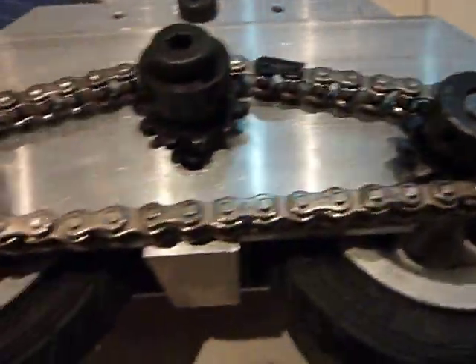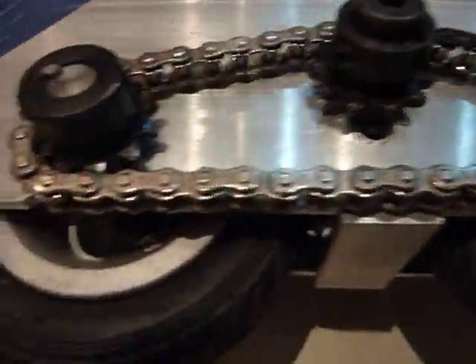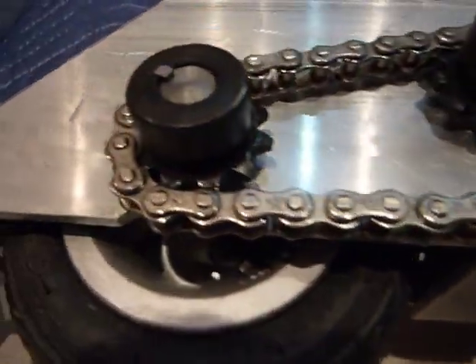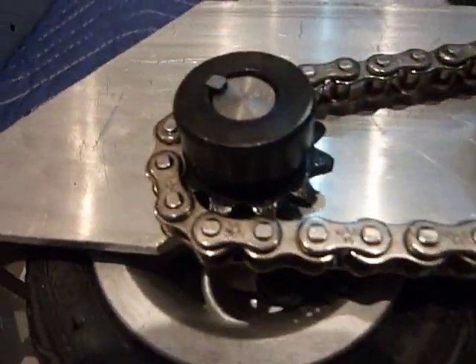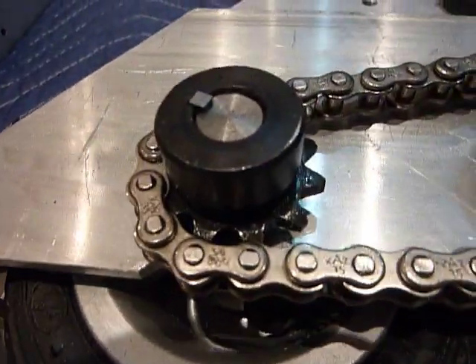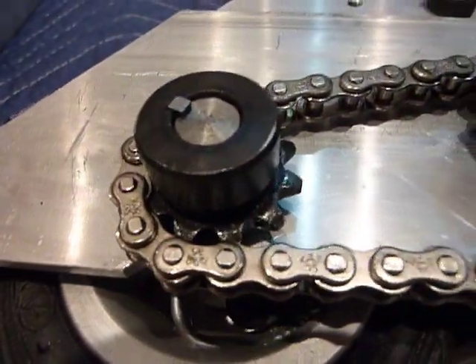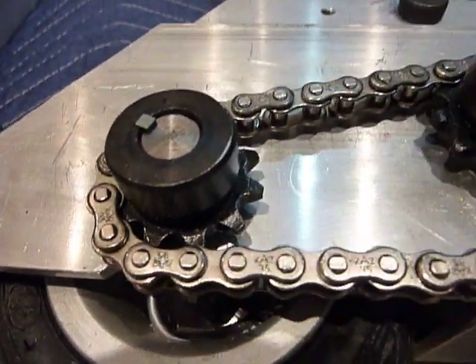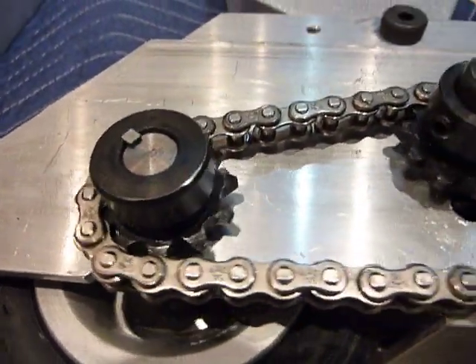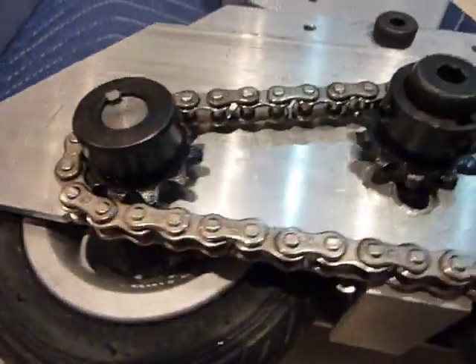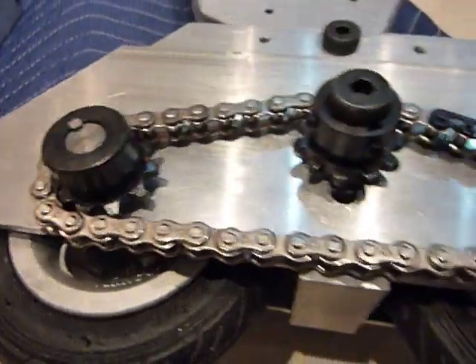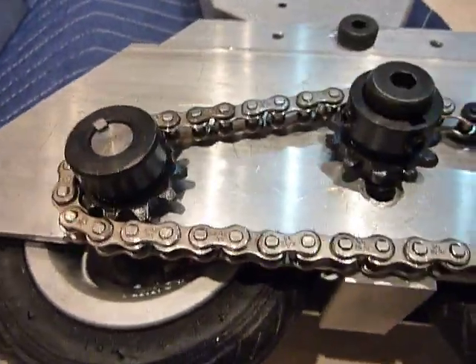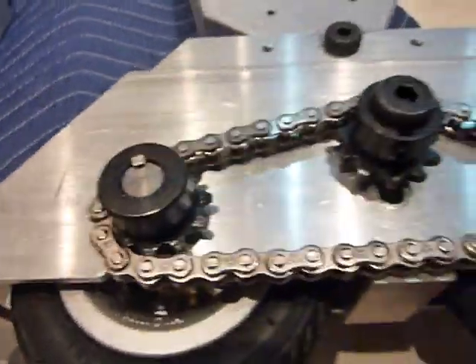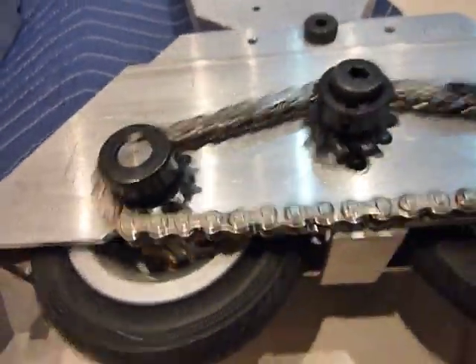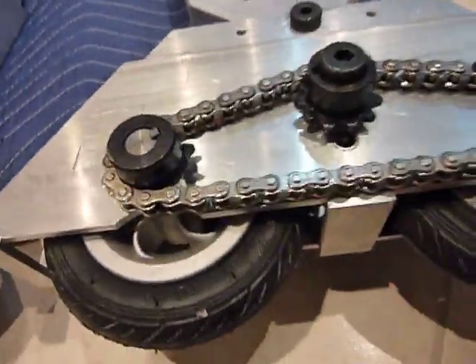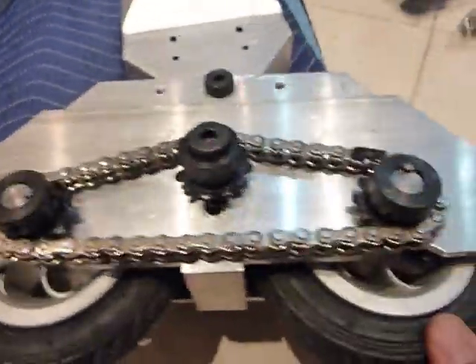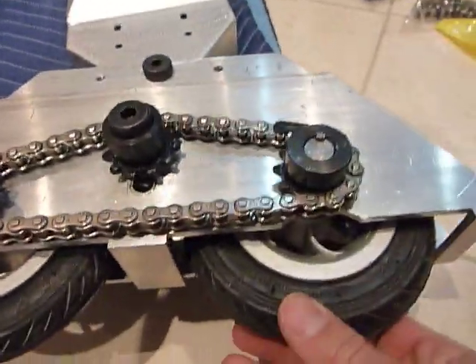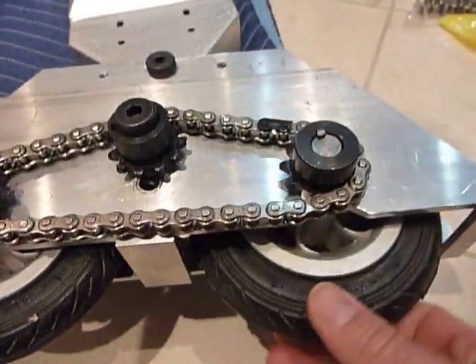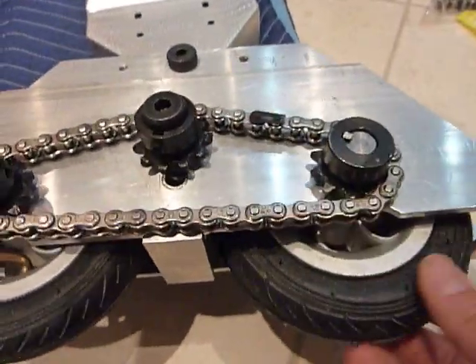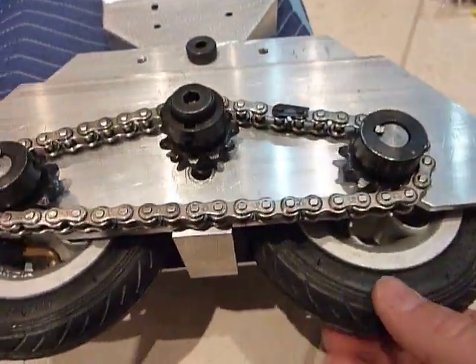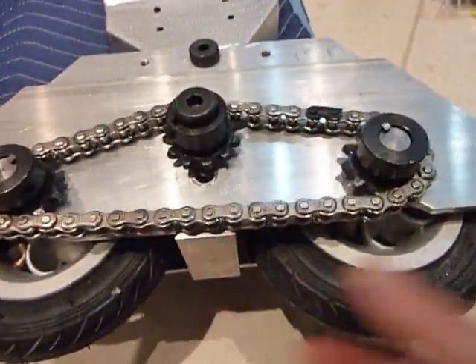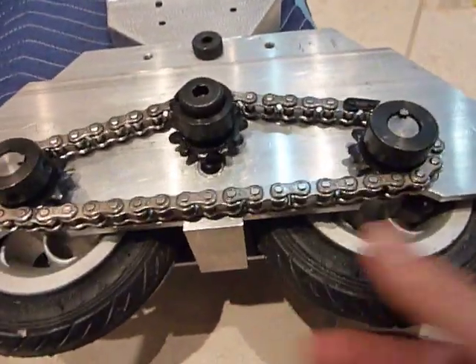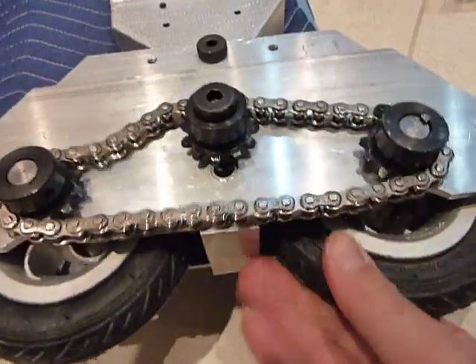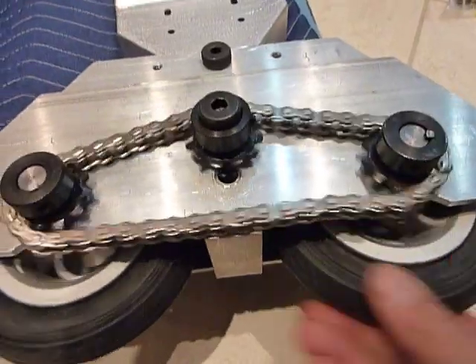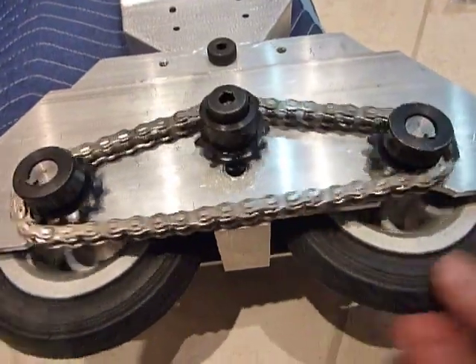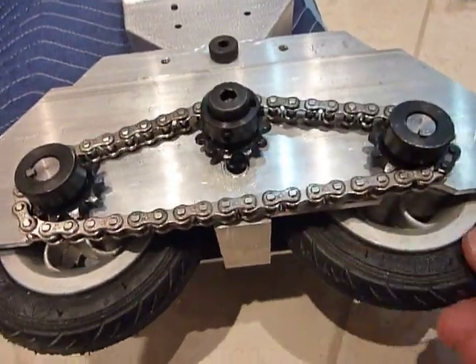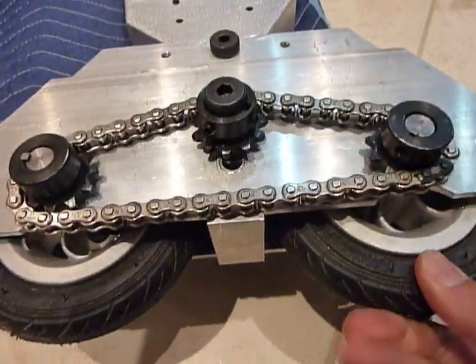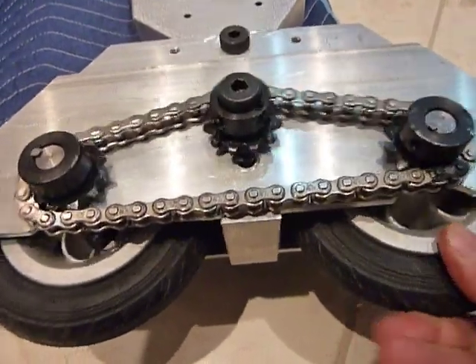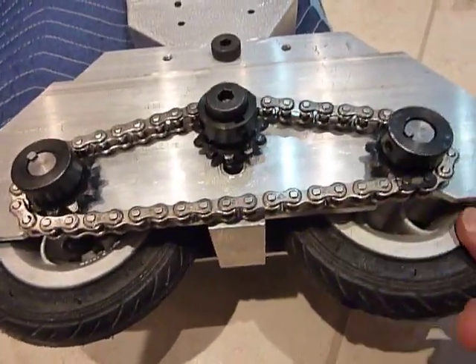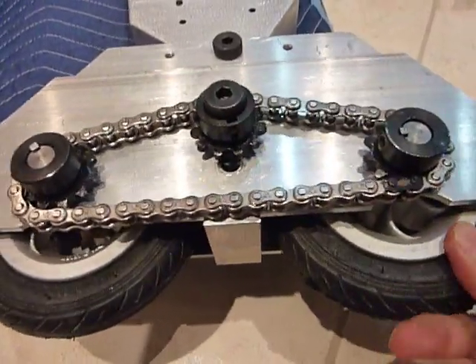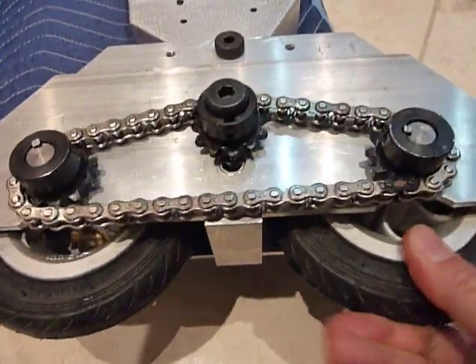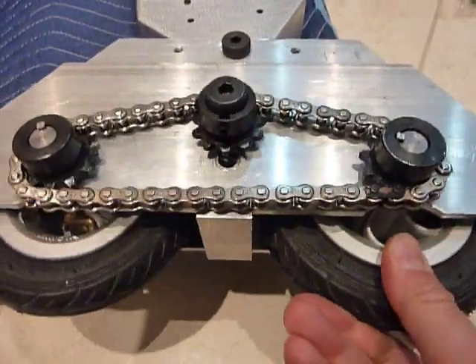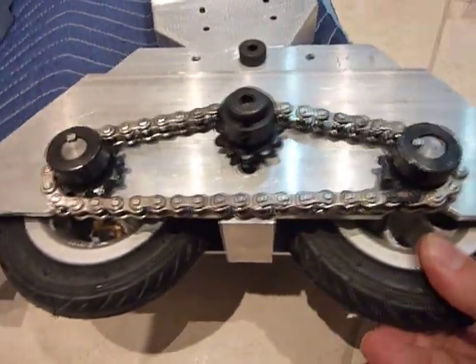Here, for example, I should be half a link off, and then it sticks for a while. If I force it, it will go again. But it's very uneven and very sticky.